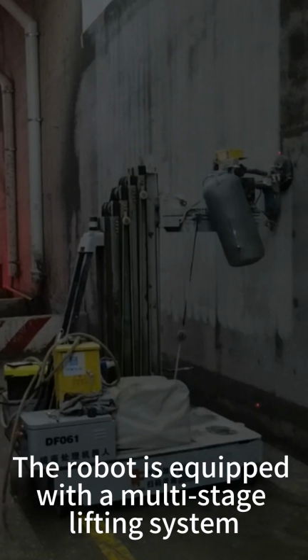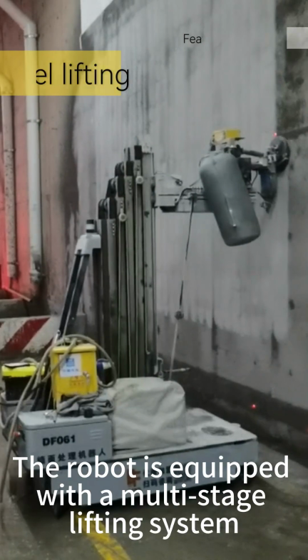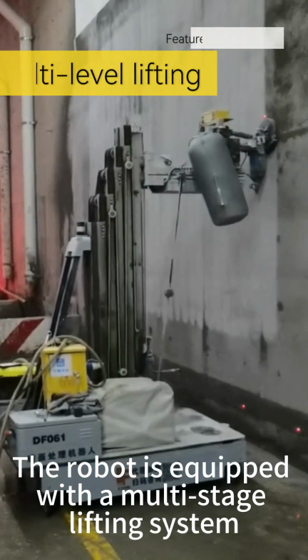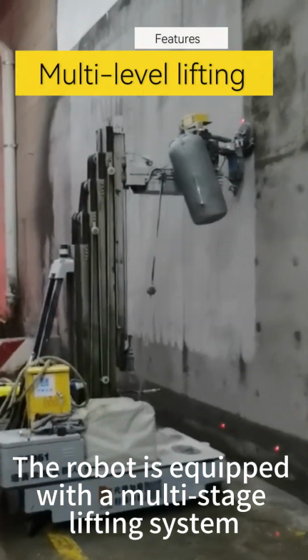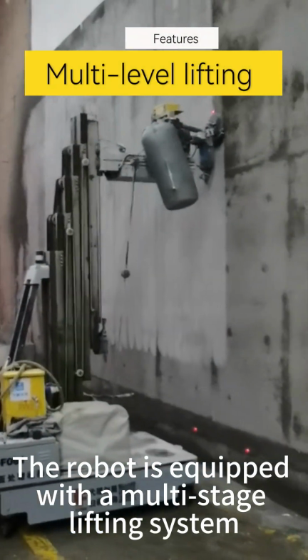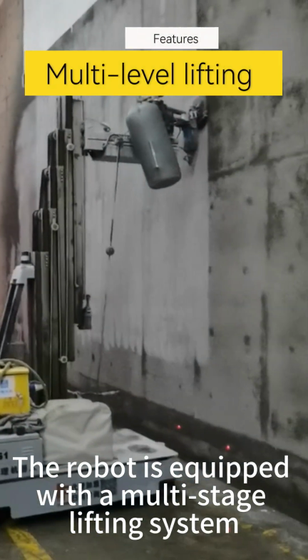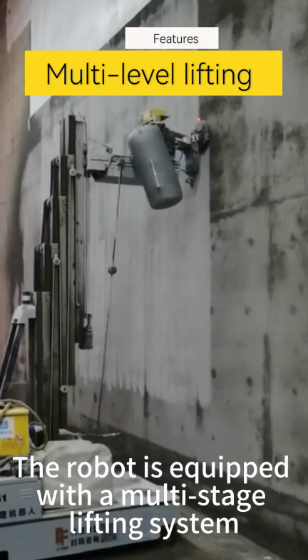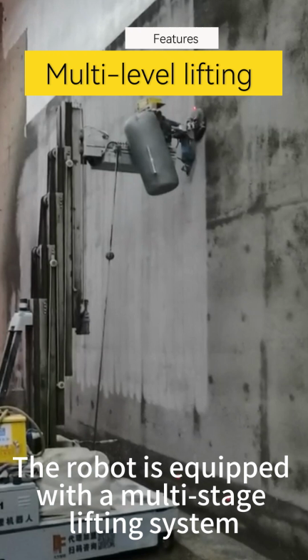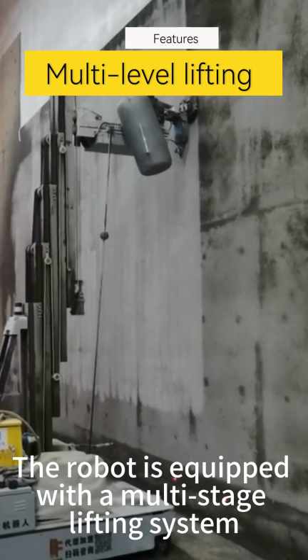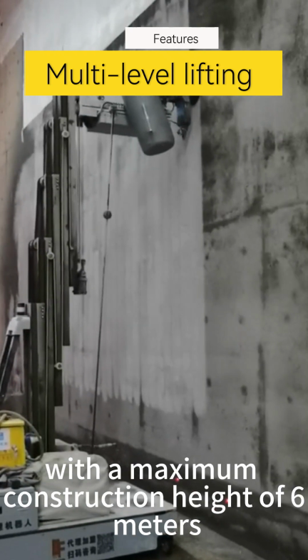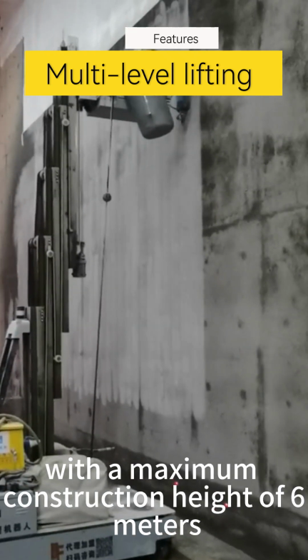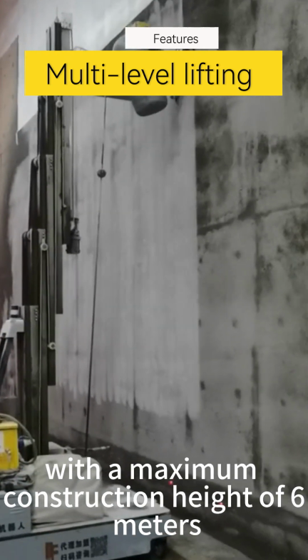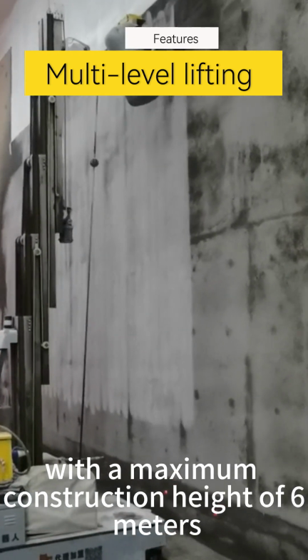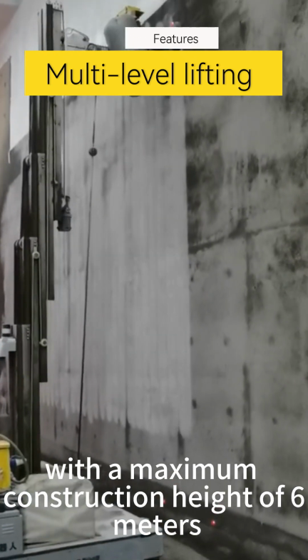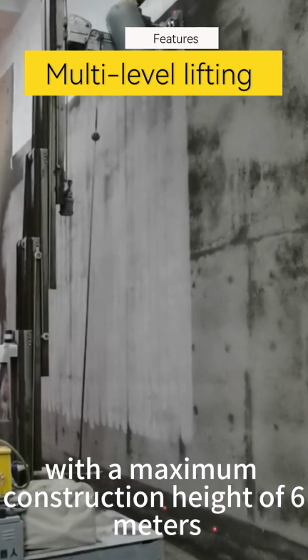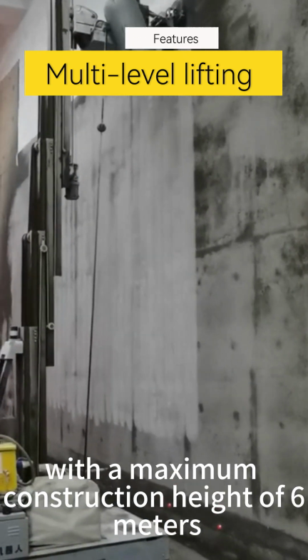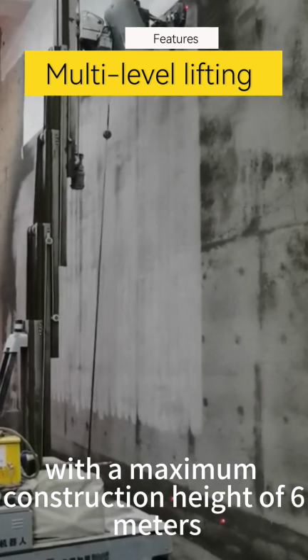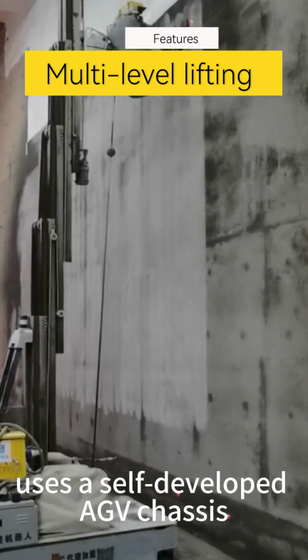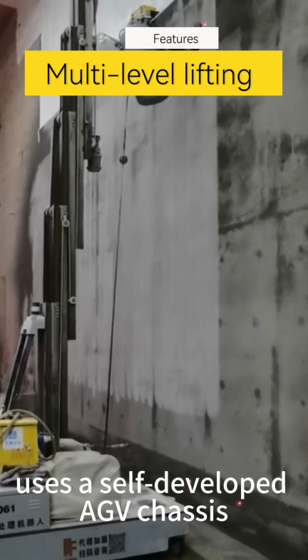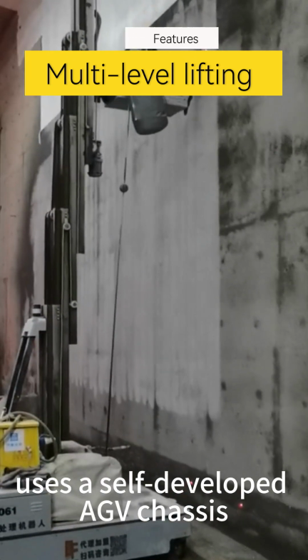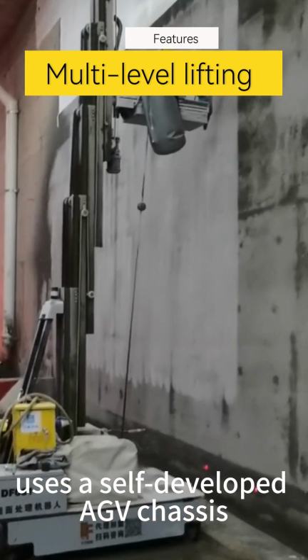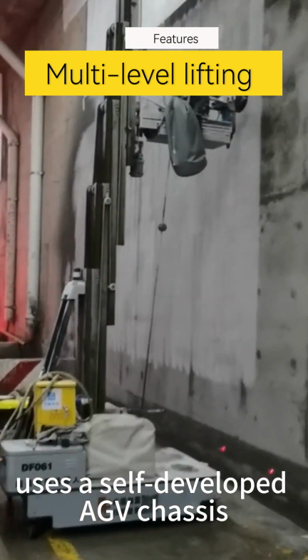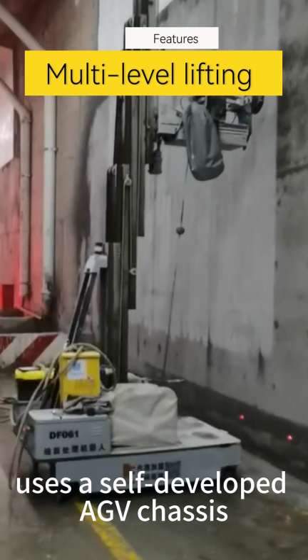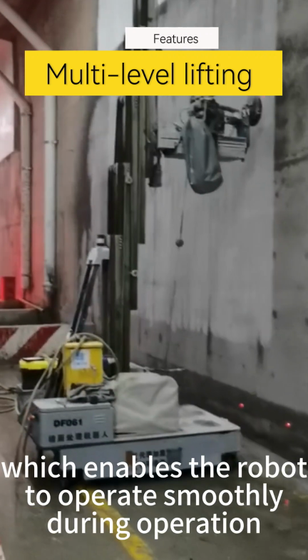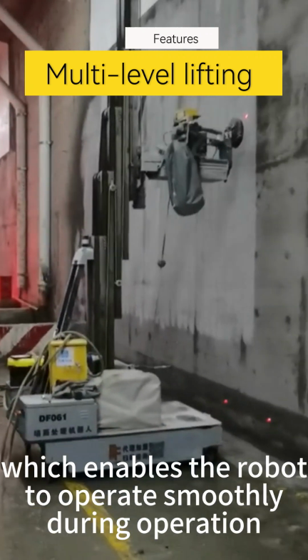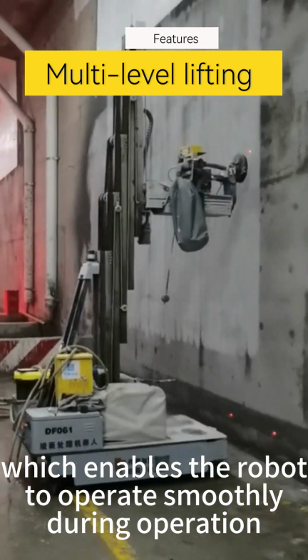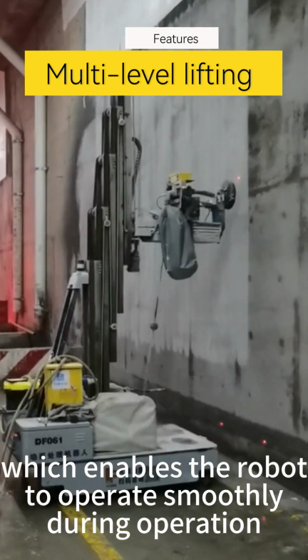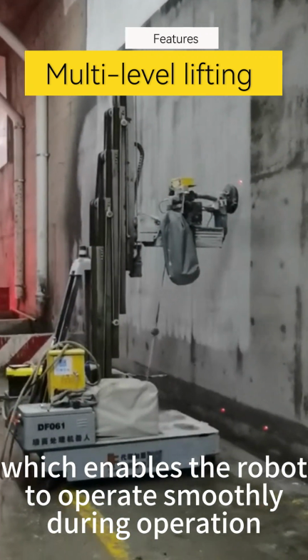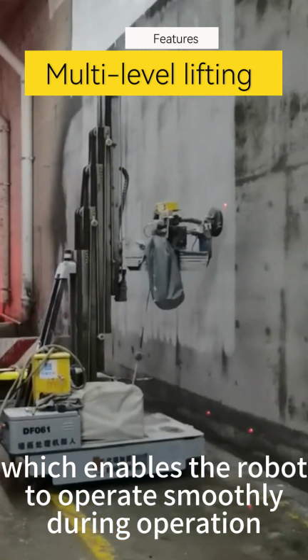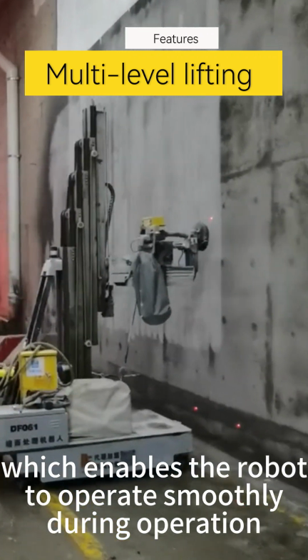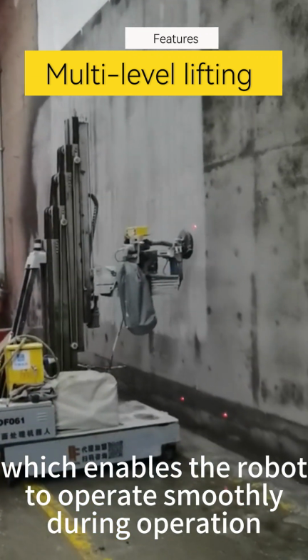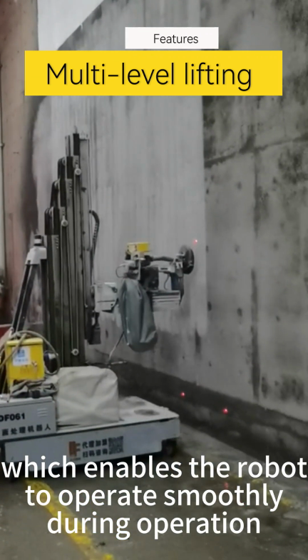The robot is equipped with a multi-stage lifting system, with a maximum construction height of 6 meters. It uses a self-developed AGB chassis, which enables the robot to operate smoothly during operation.